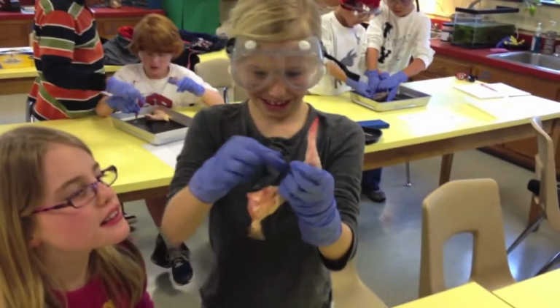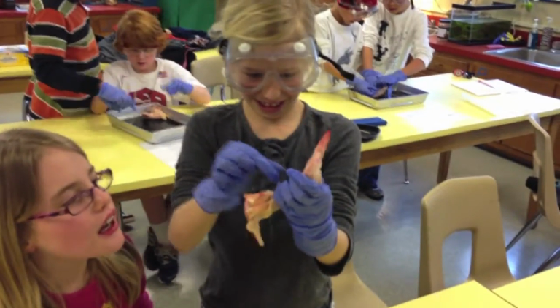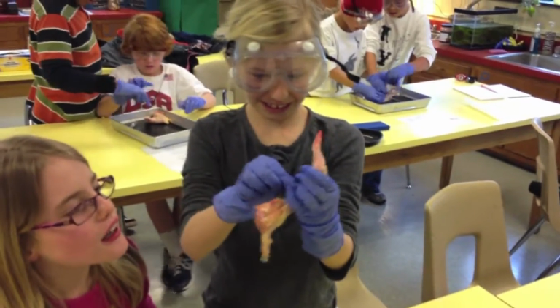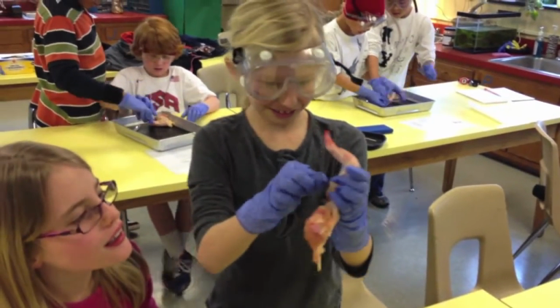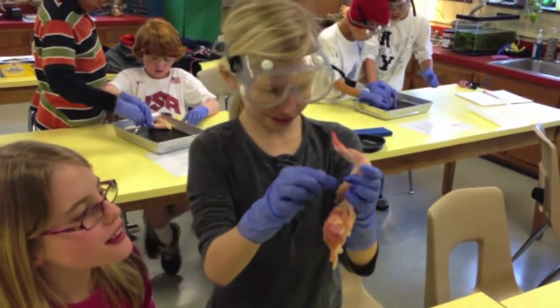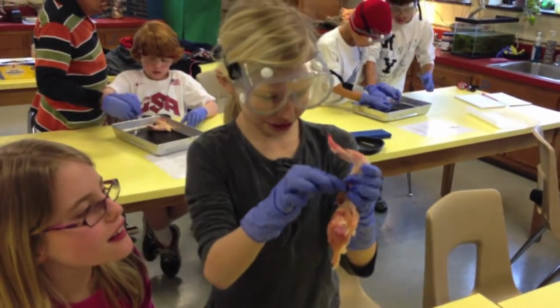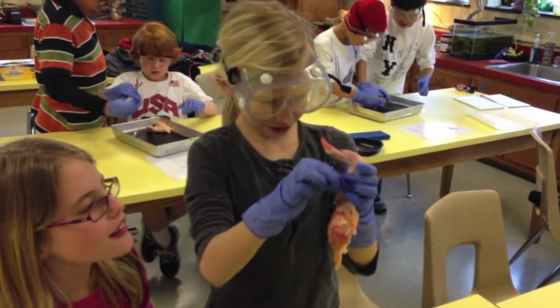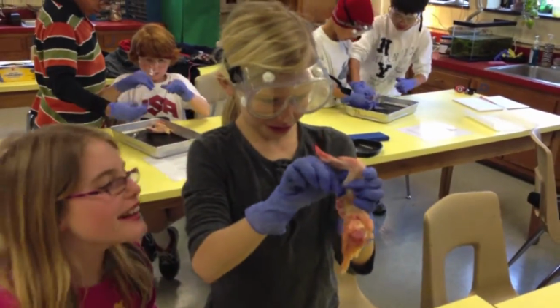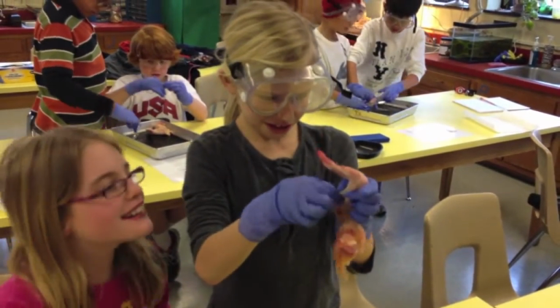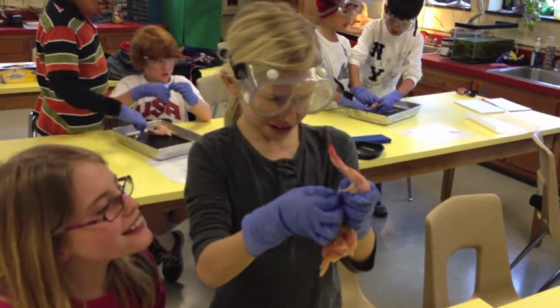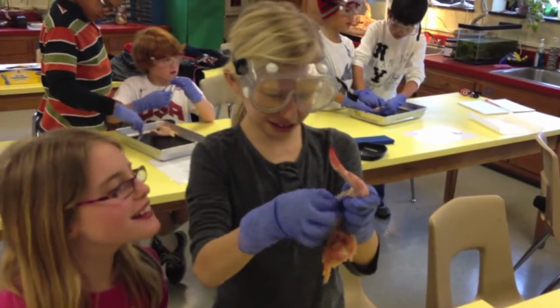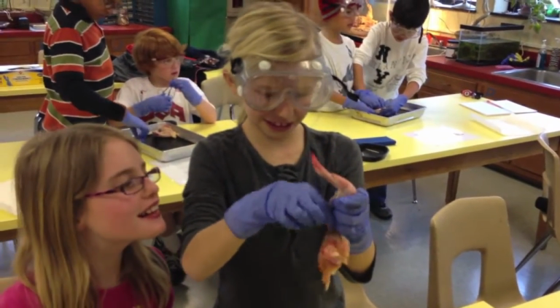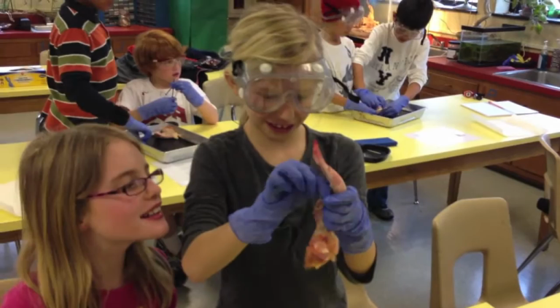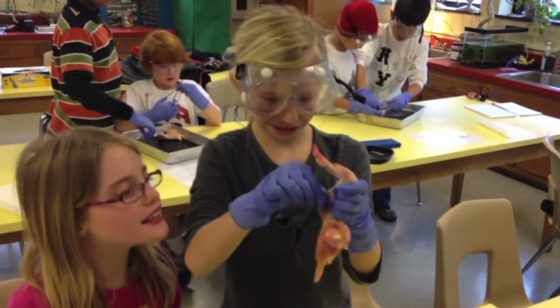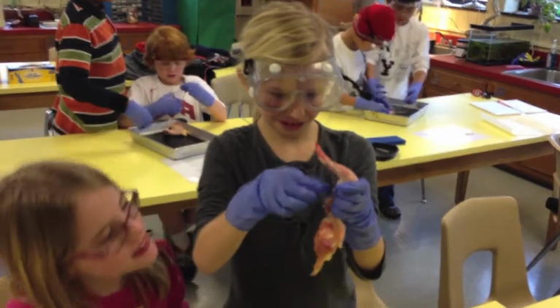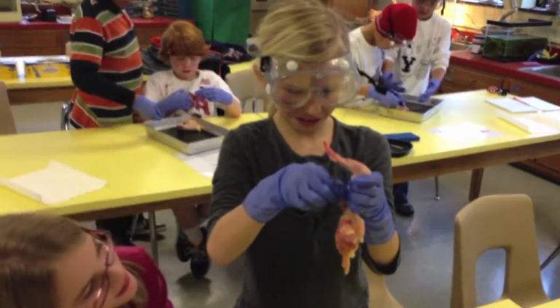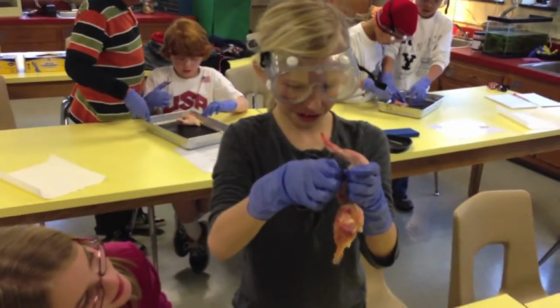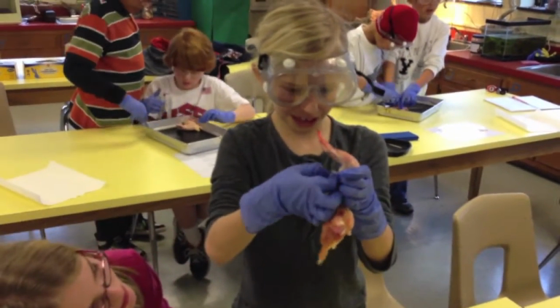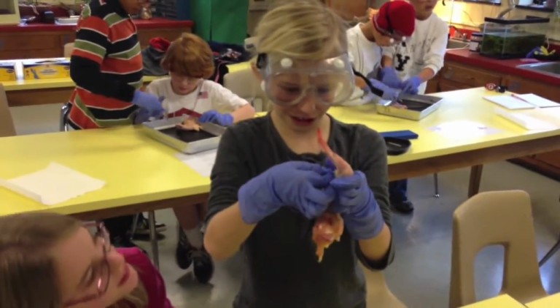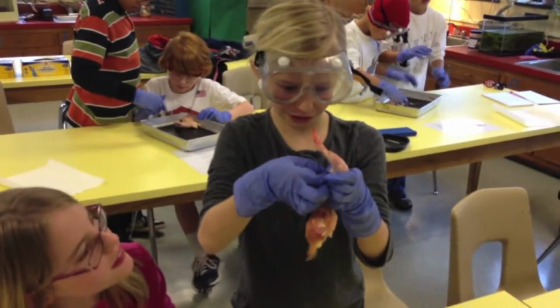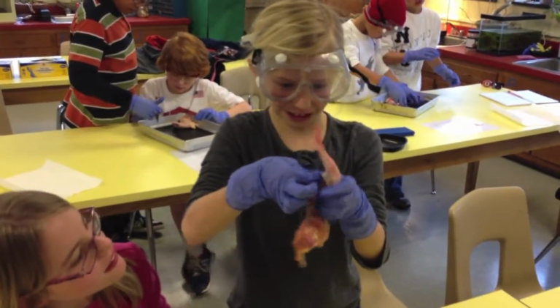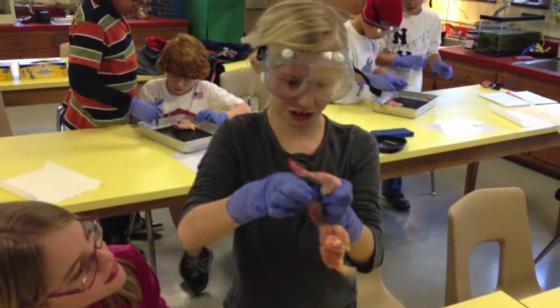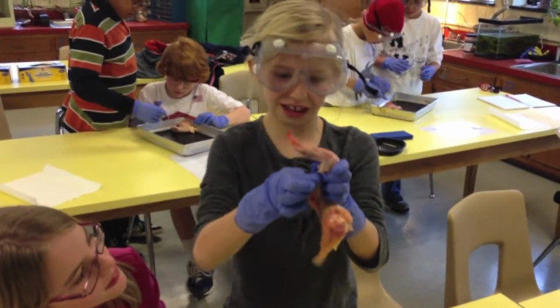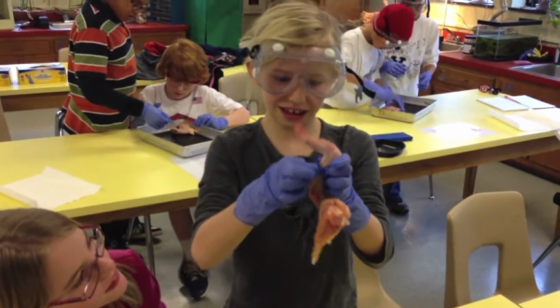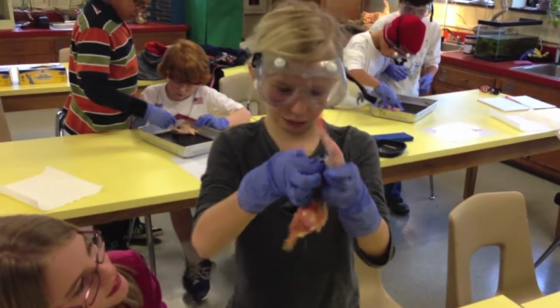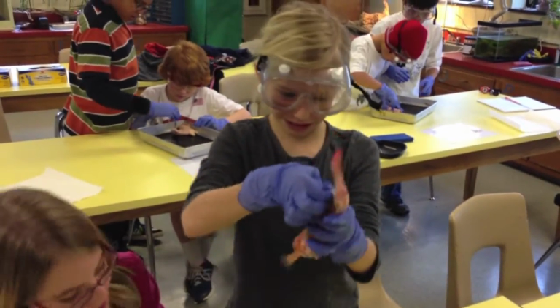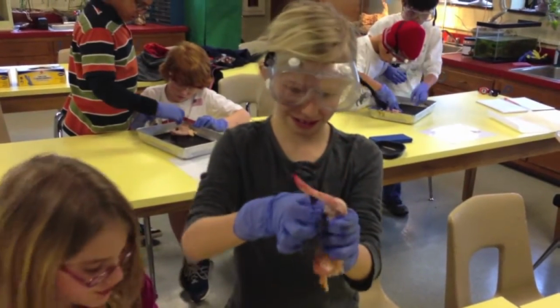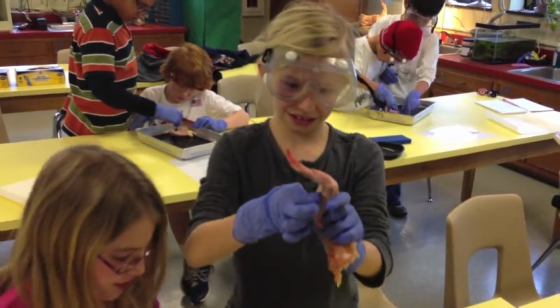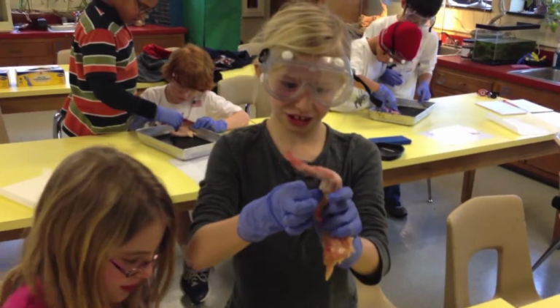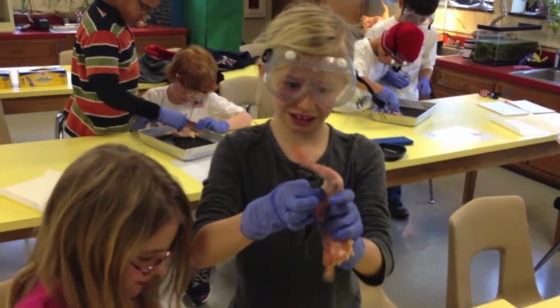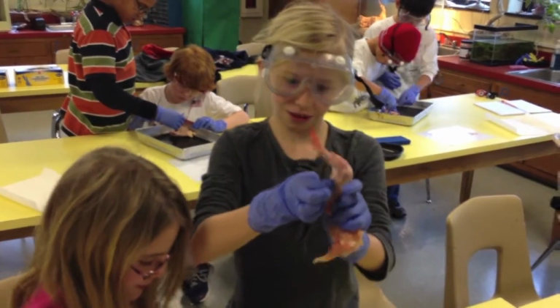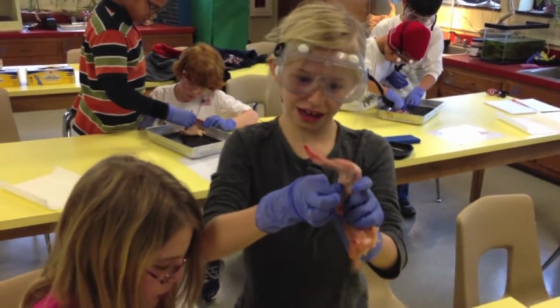What is this? This is a tendon. It looks kind of silver and like a string, and it helps the chicken wing wave.